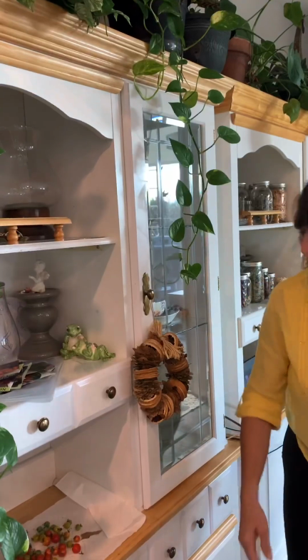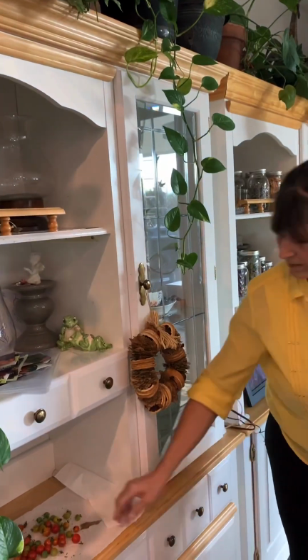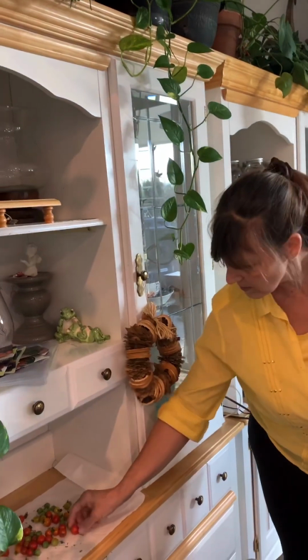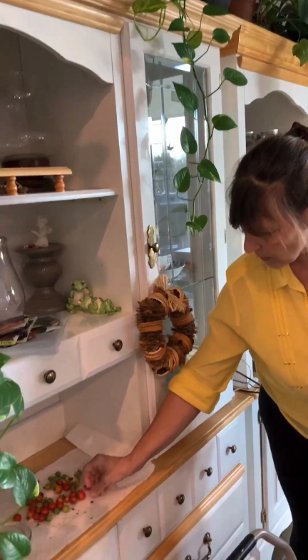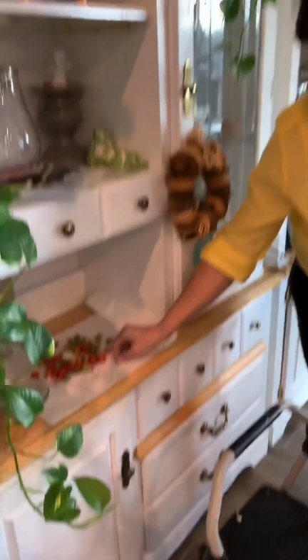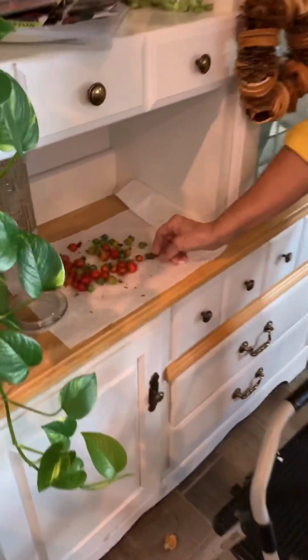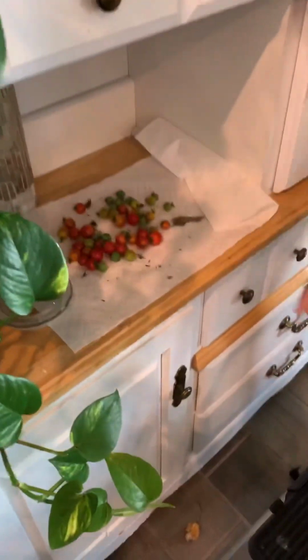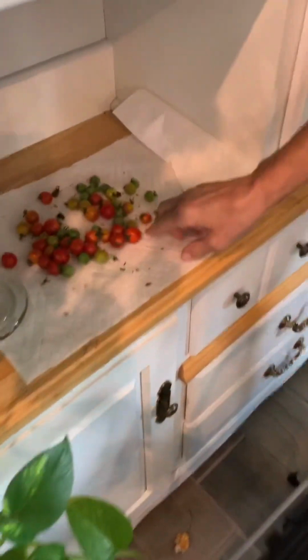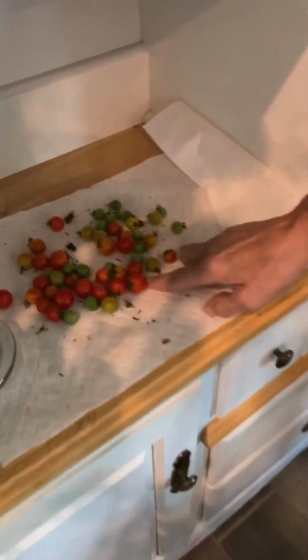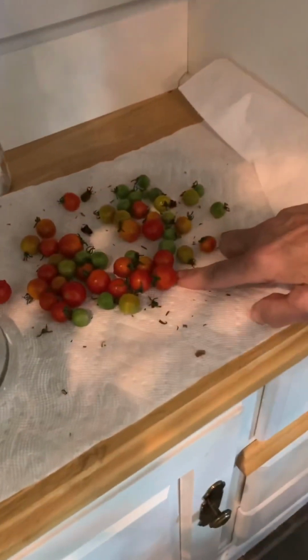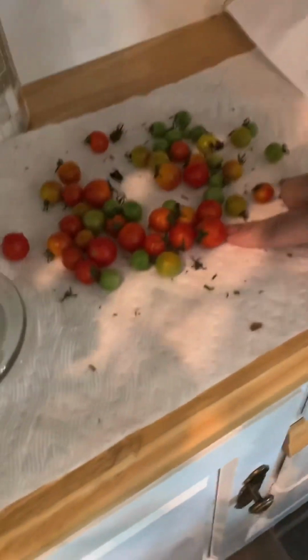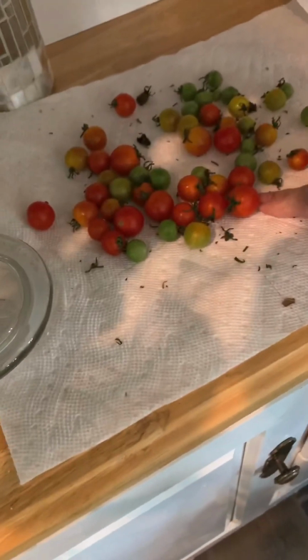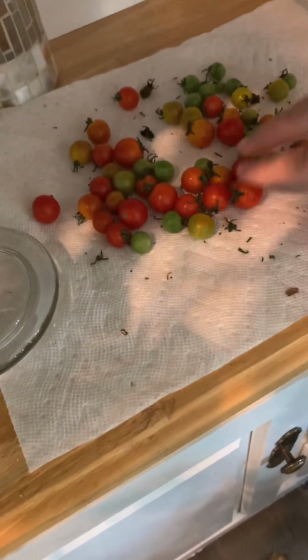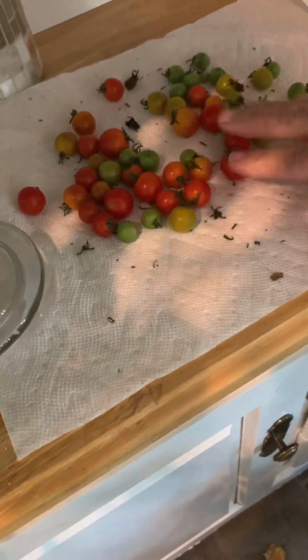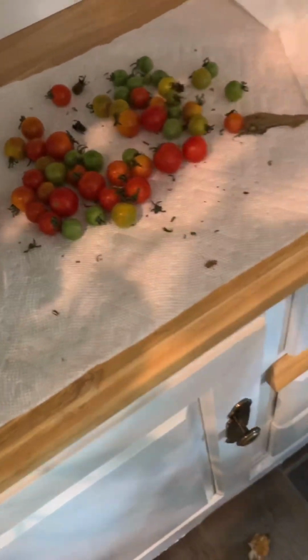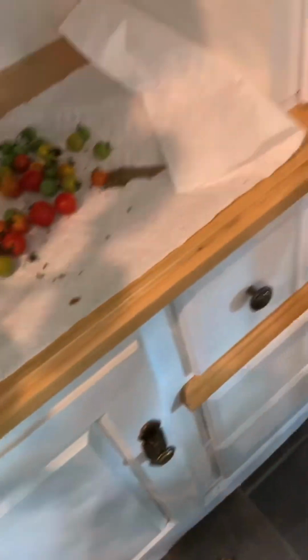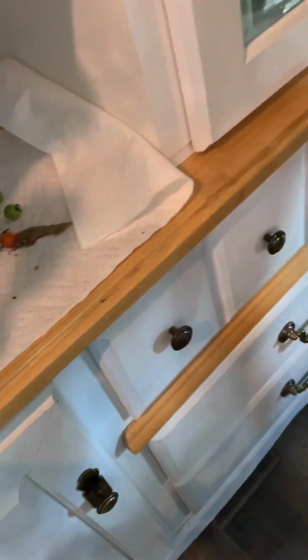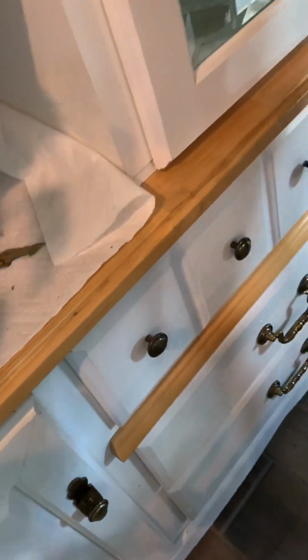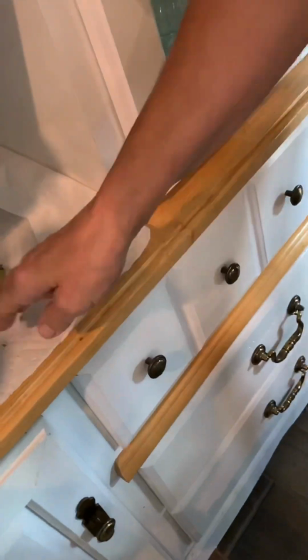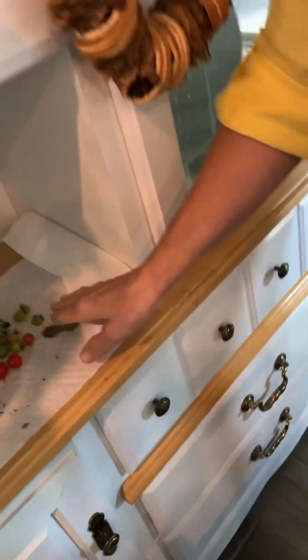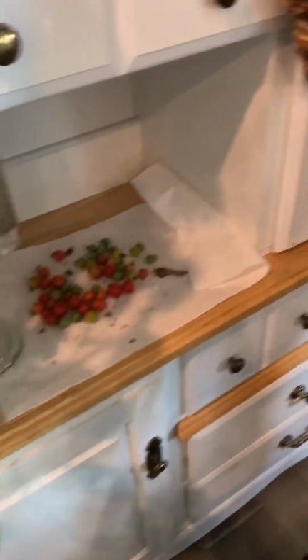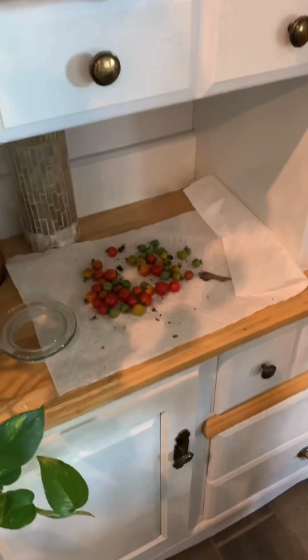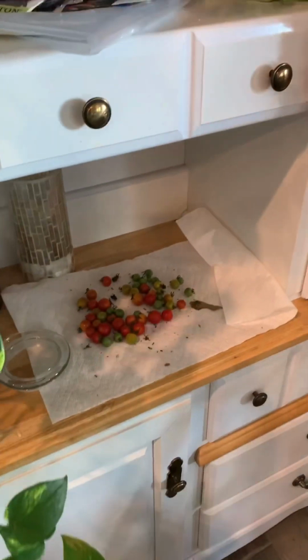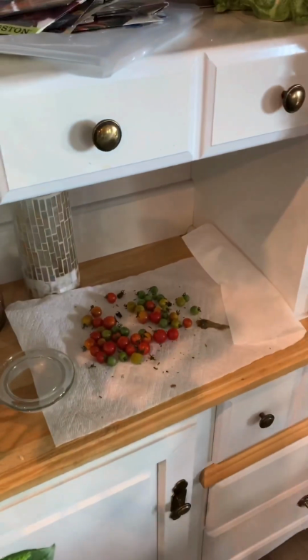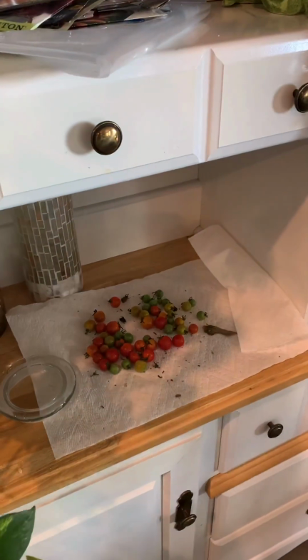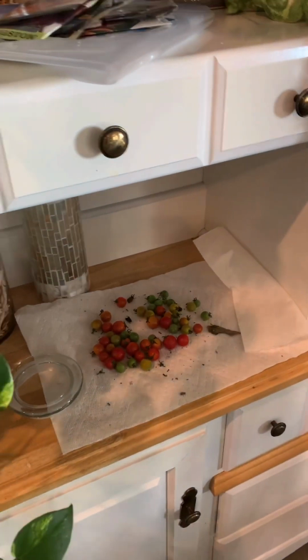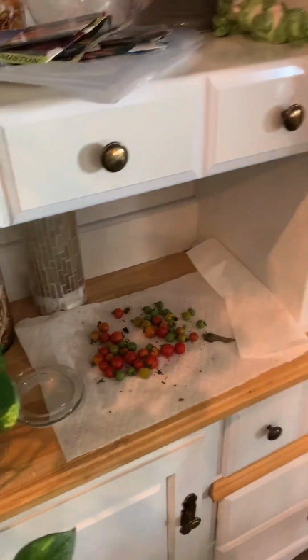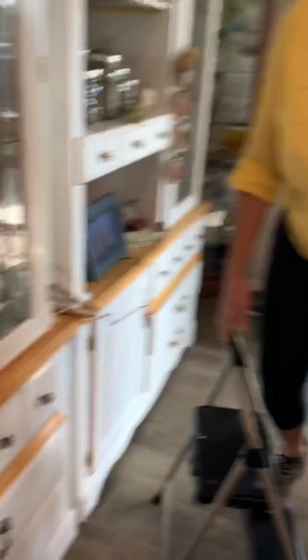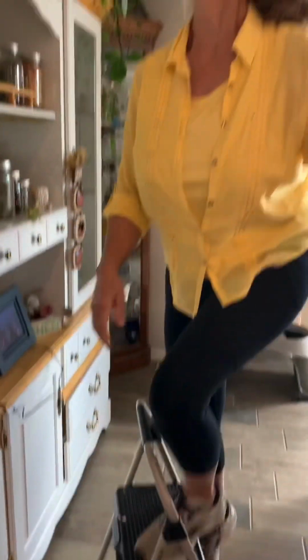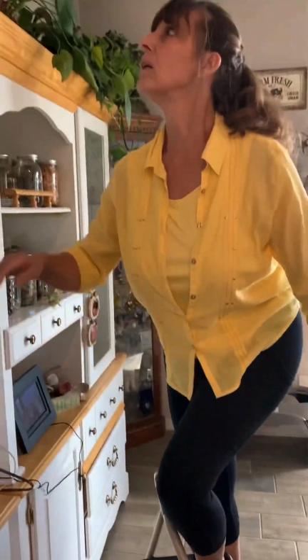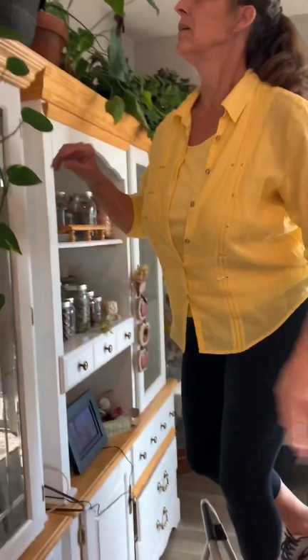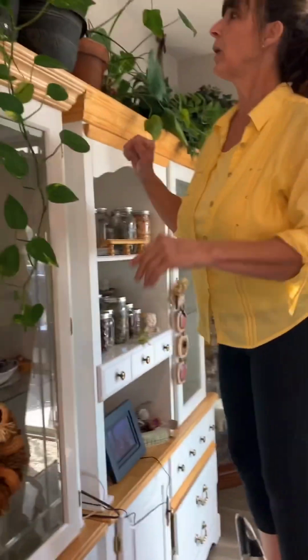These are tomatoes that we took off the tomato plant before we had that frost — they were all green. Some of them are turning now and they are so good. I had like three of them before I went to work this morning — good breakfast!